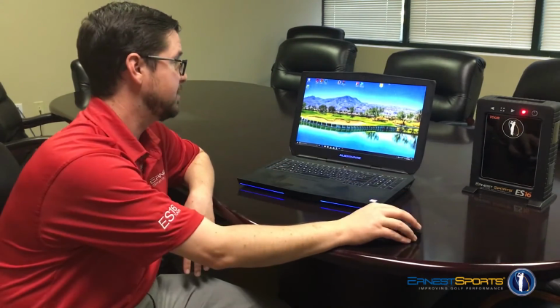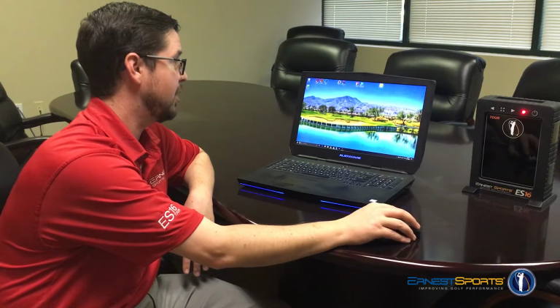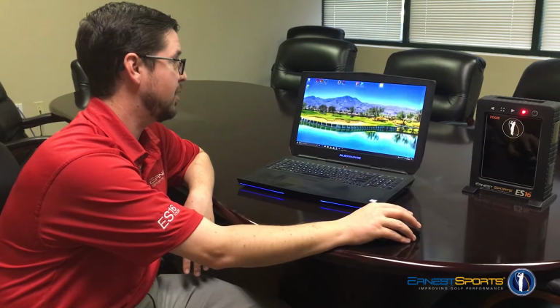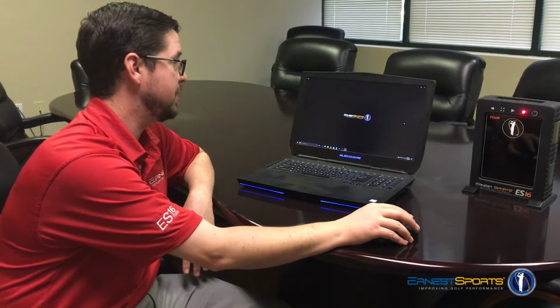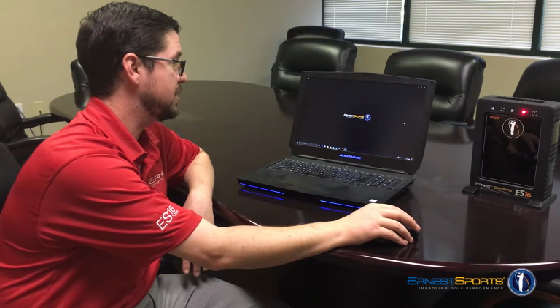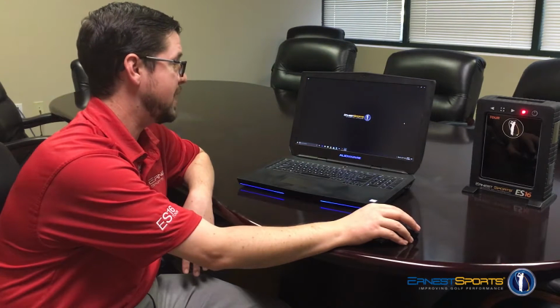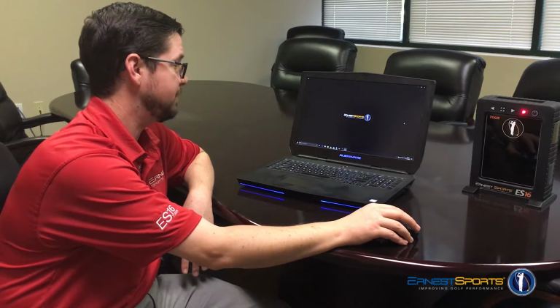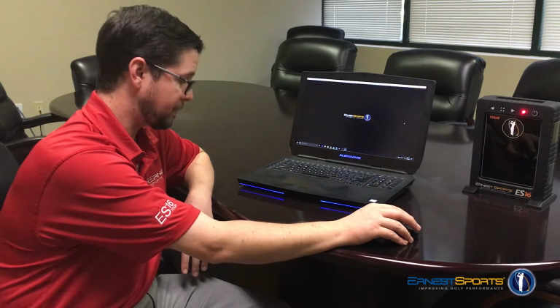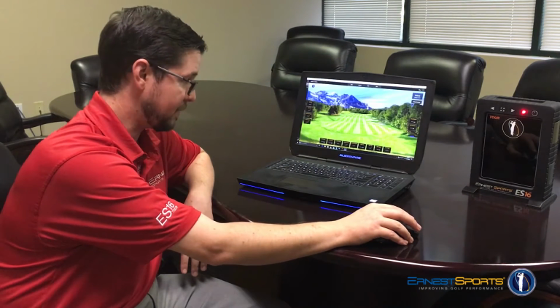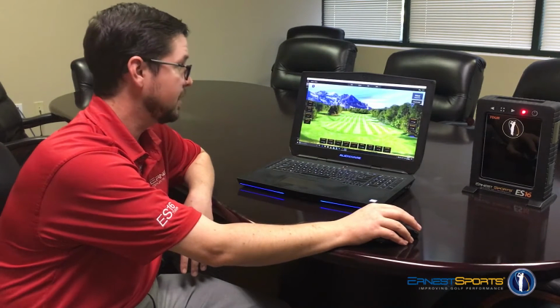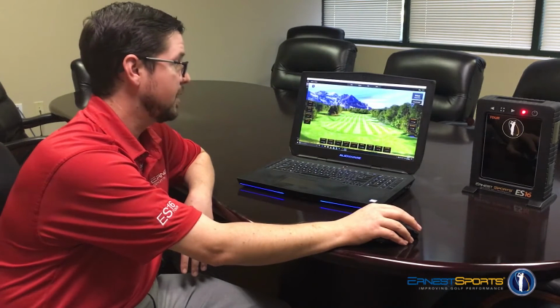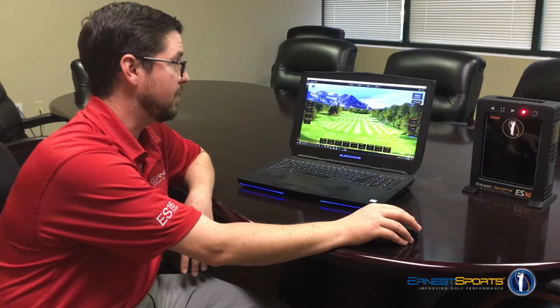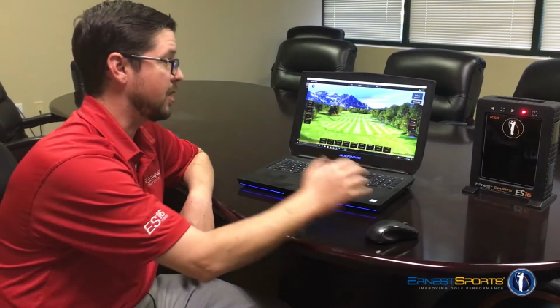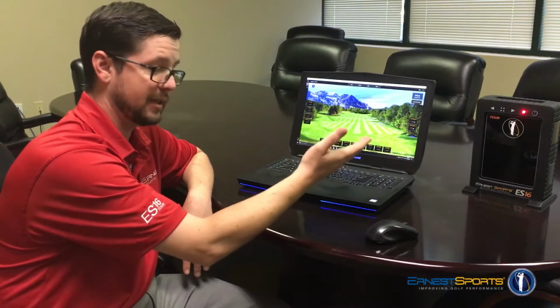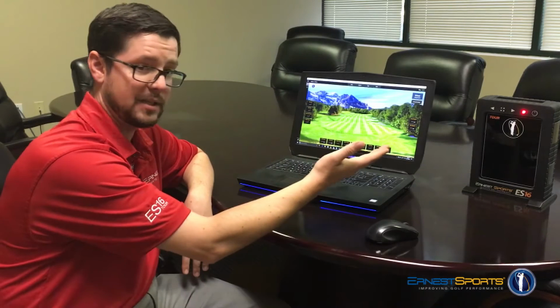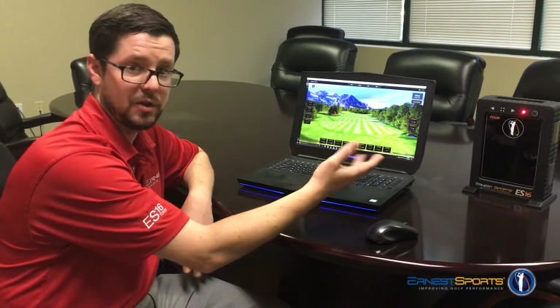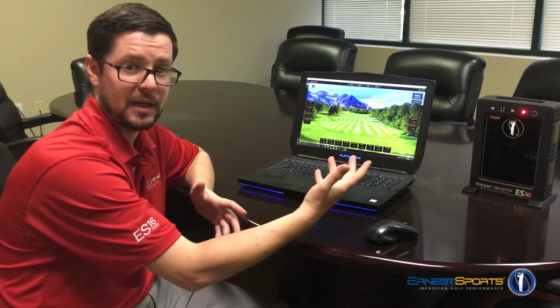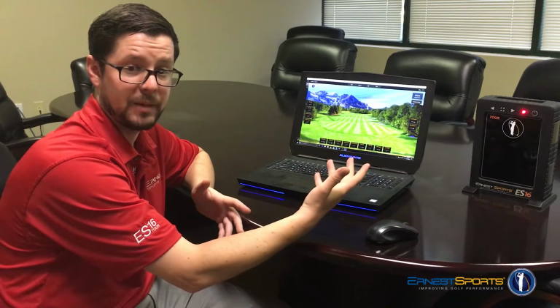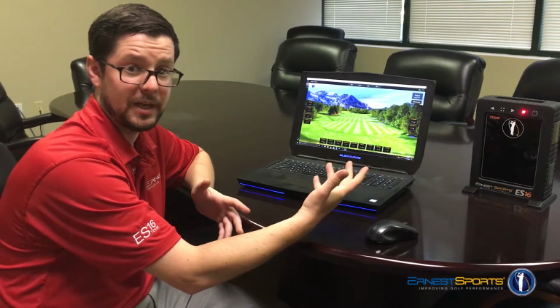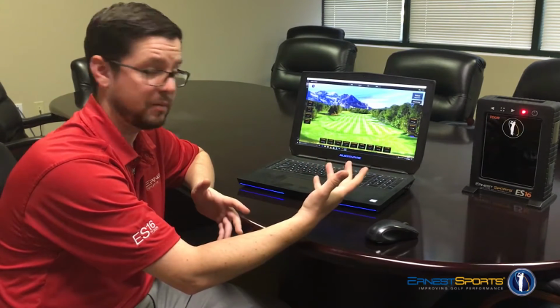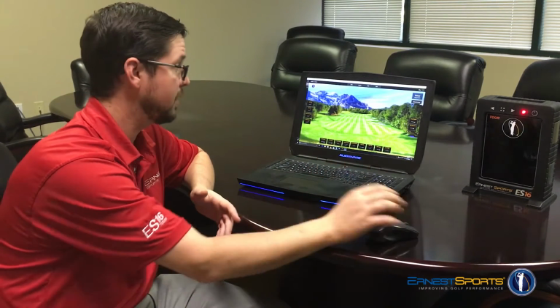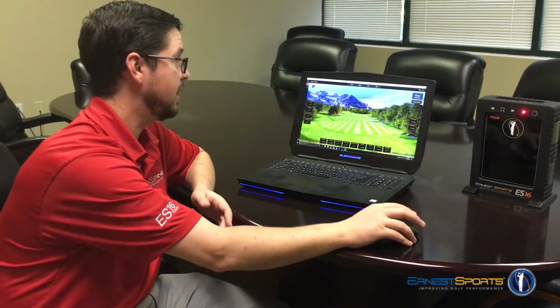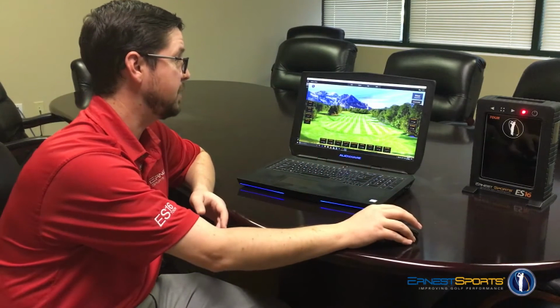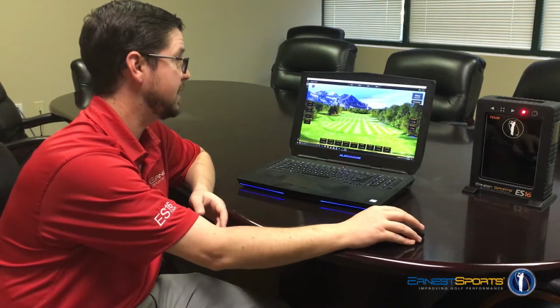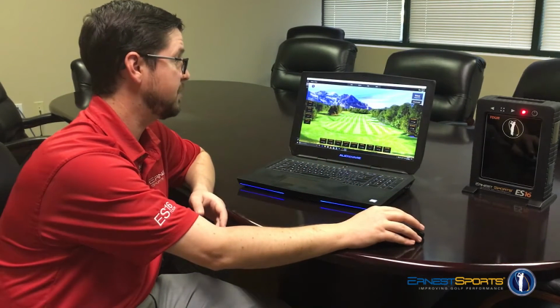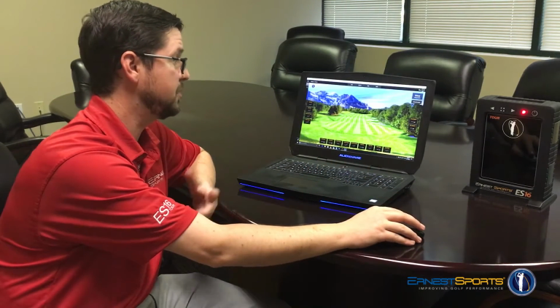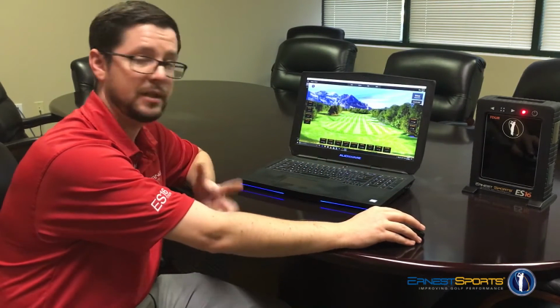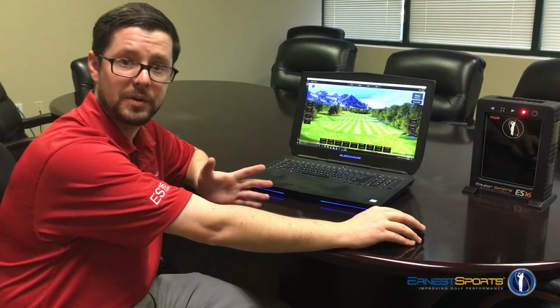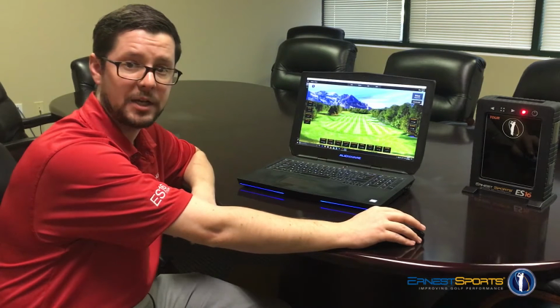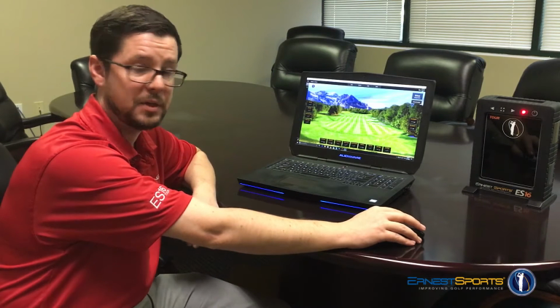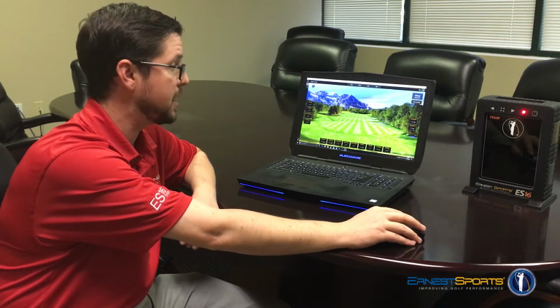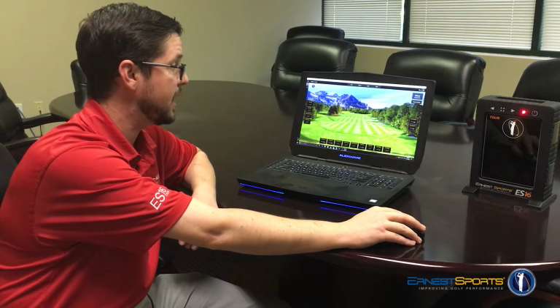Simply open your Ernest Sports app. I automatically connected to this unit because I had been connected to it before. If you didn't connect via Bluetooth, you need to go up to the connections menu and go ahead and connect.